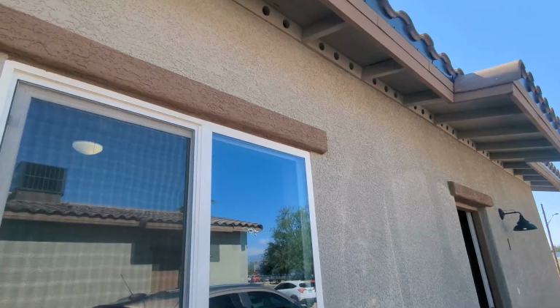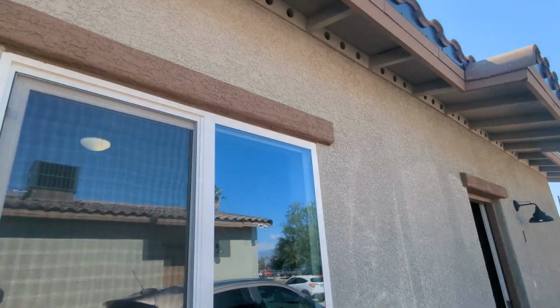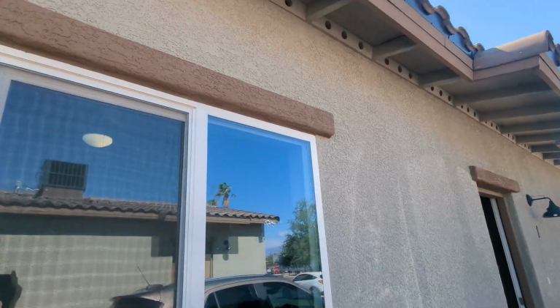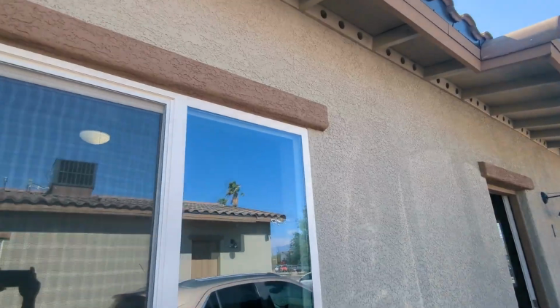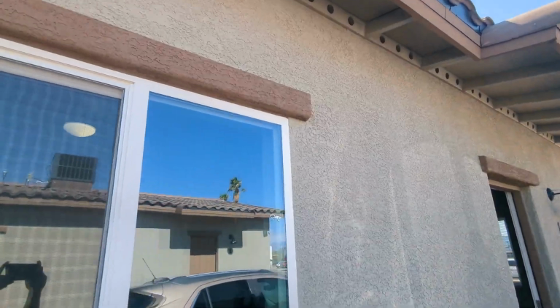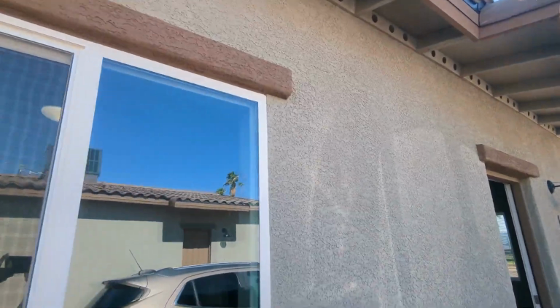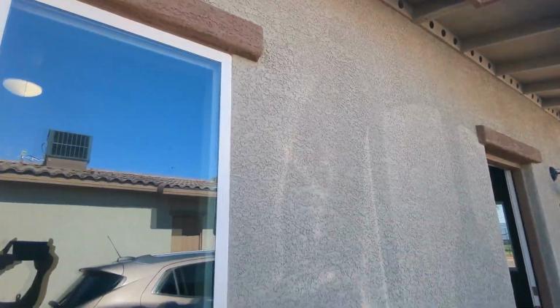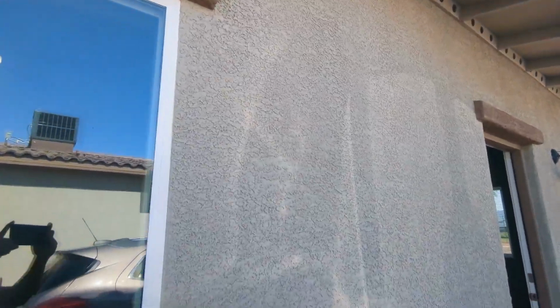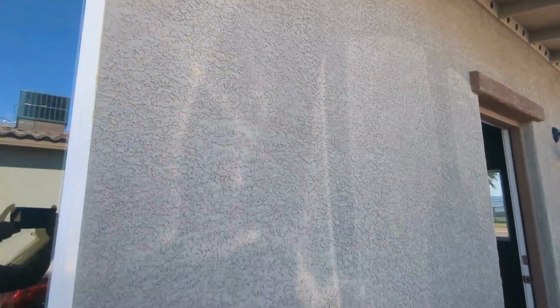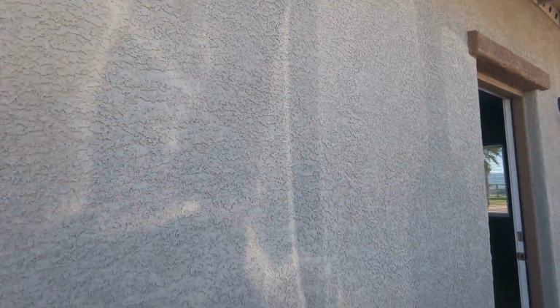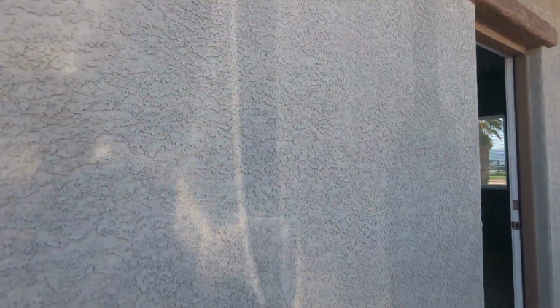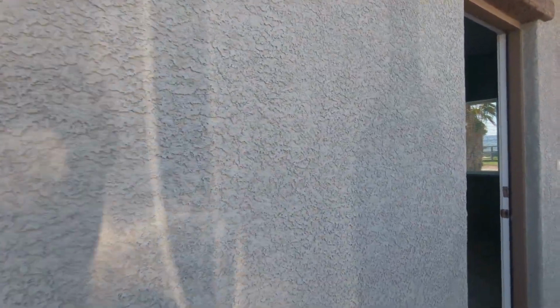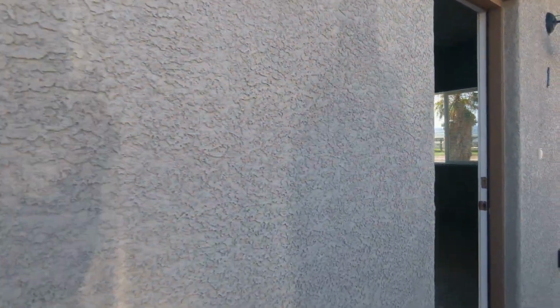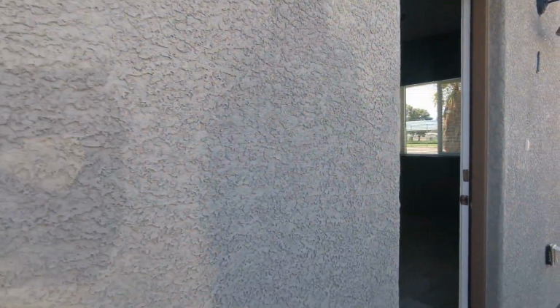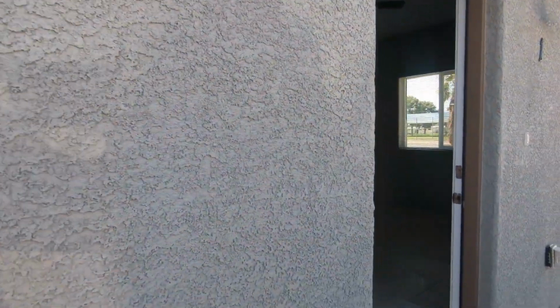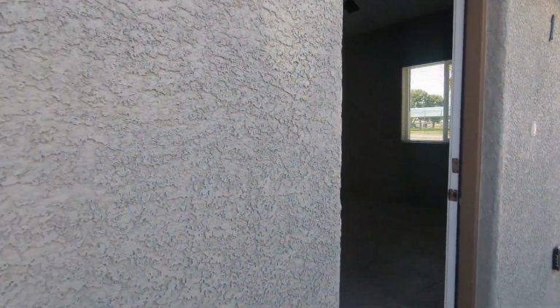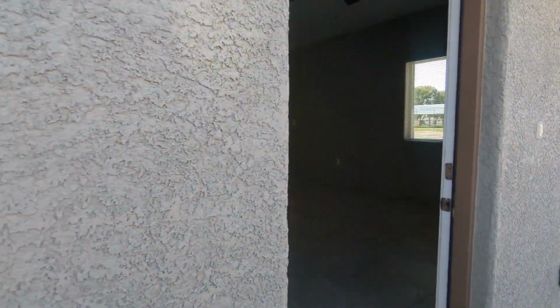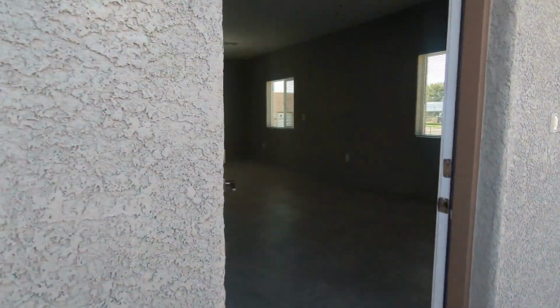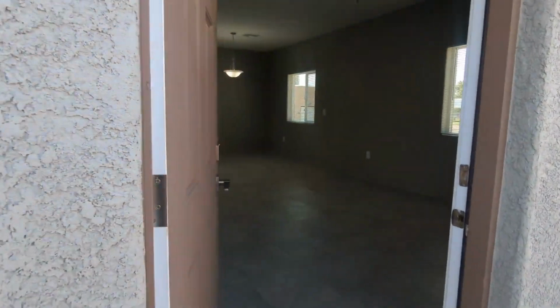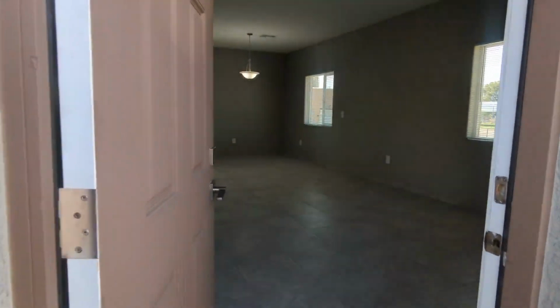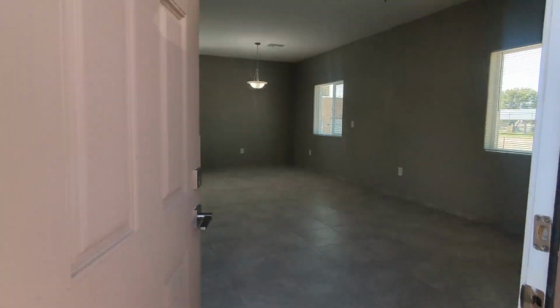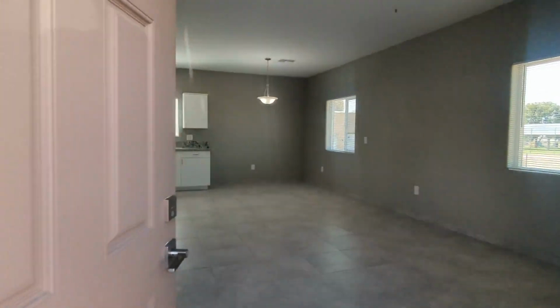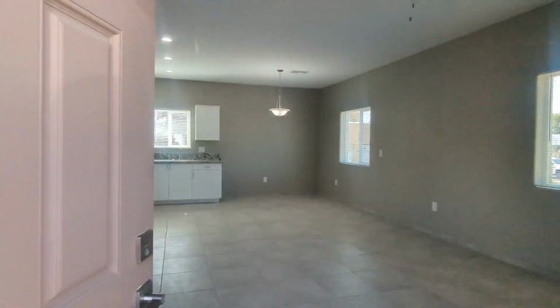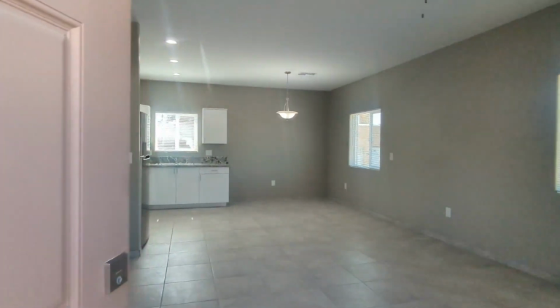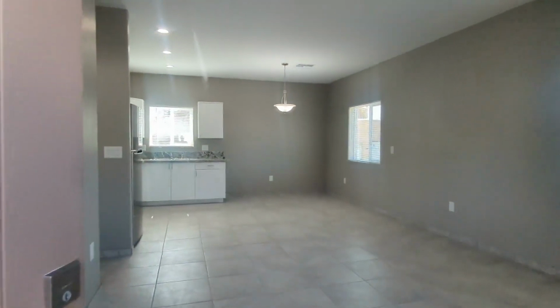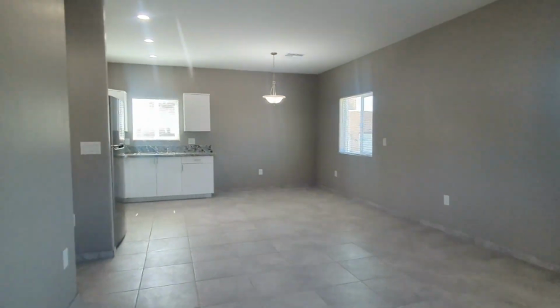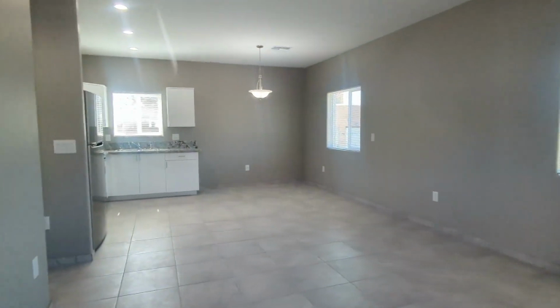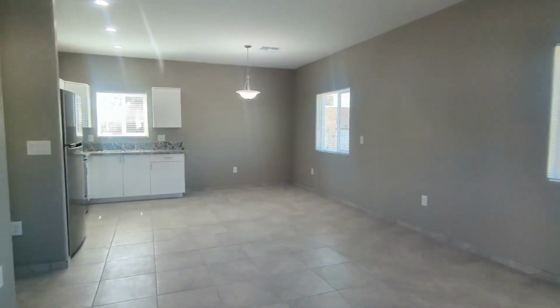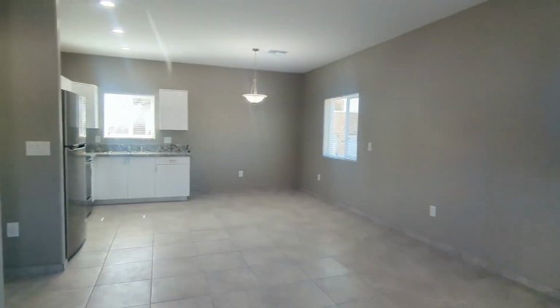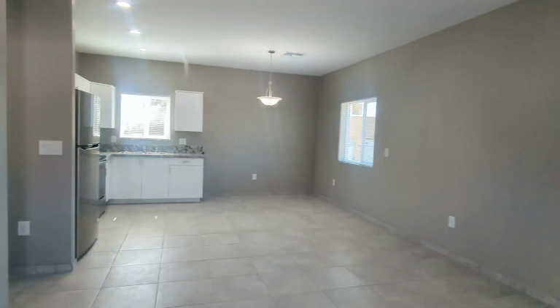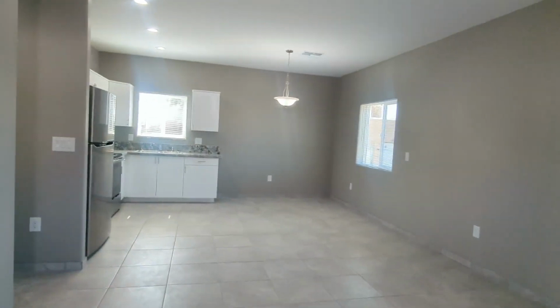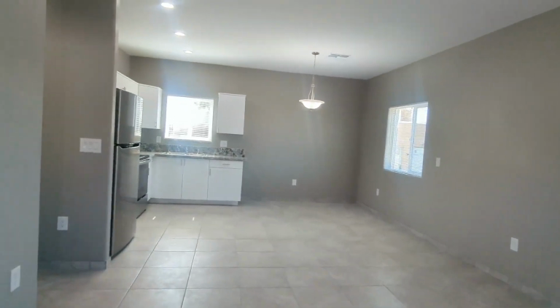Welcome, I'm Emma with Habitation Realty. I'm going to be showing you a three-bedroom, two-bathroom home. So here's the front.